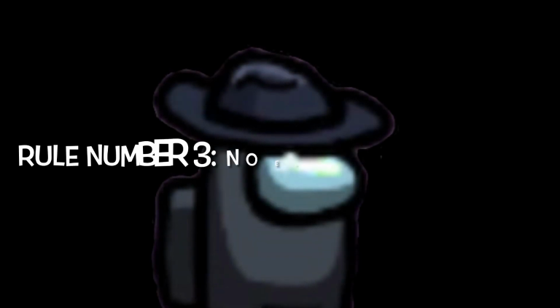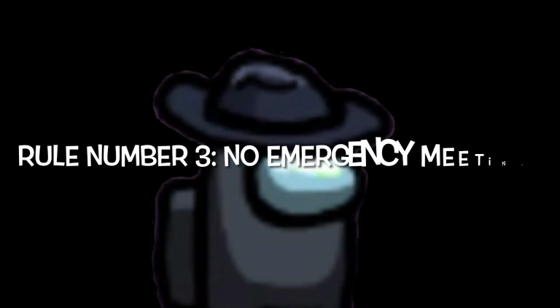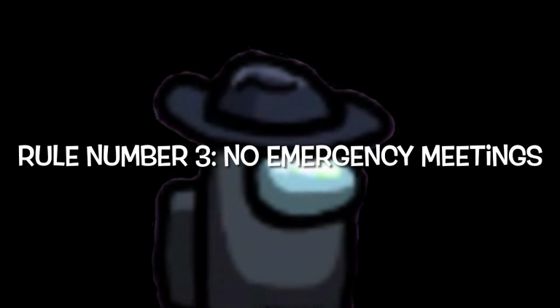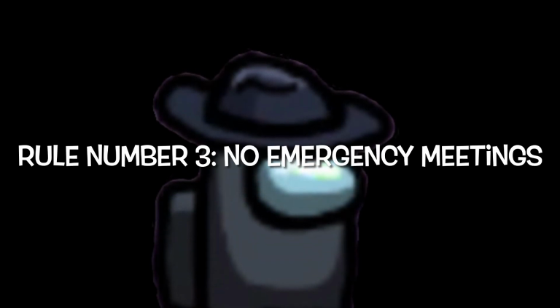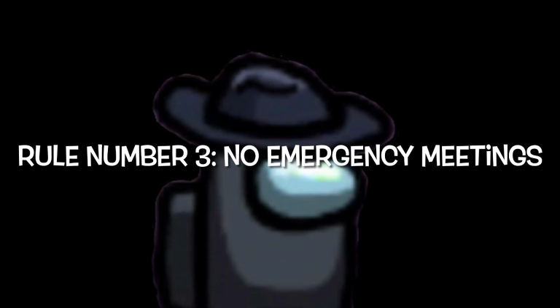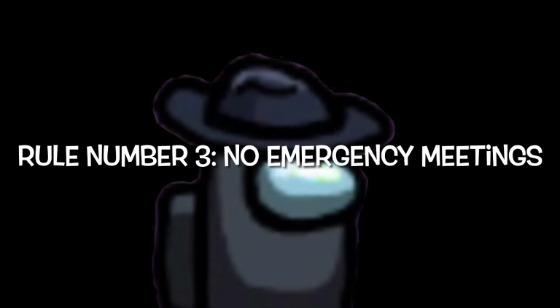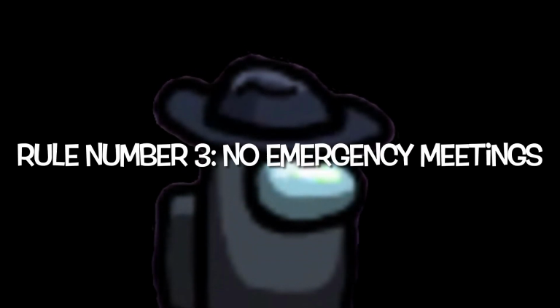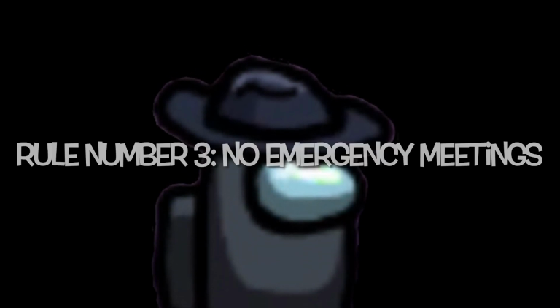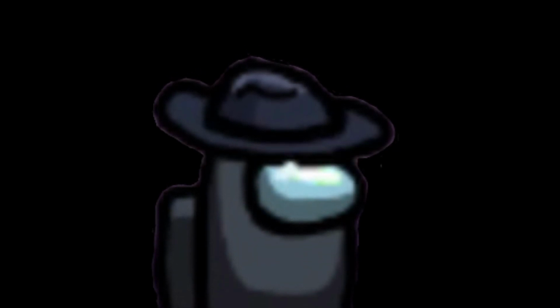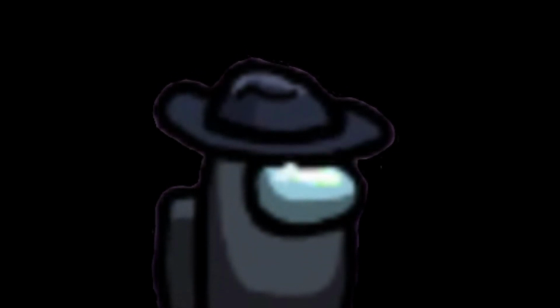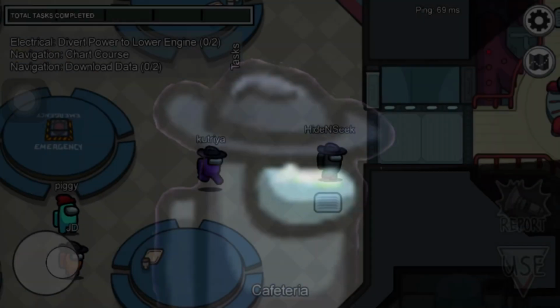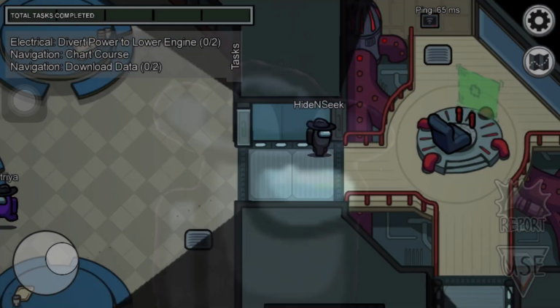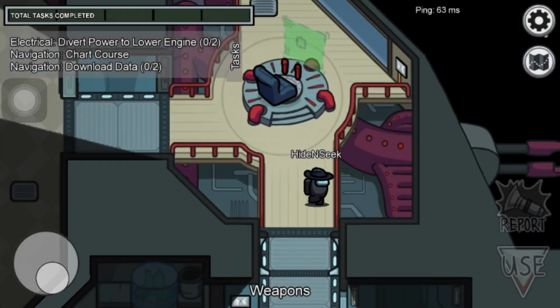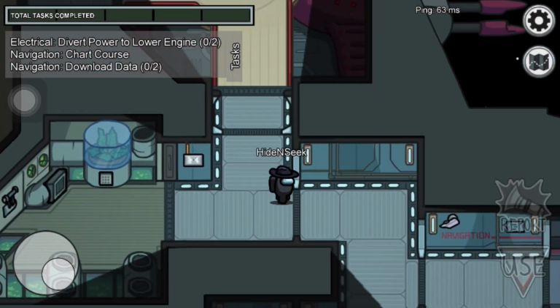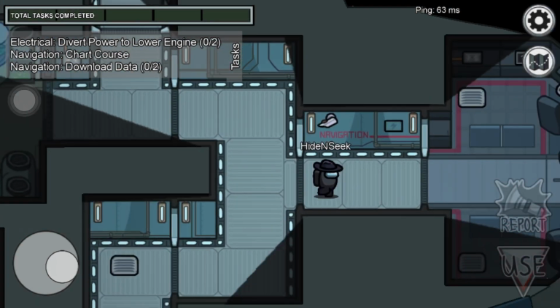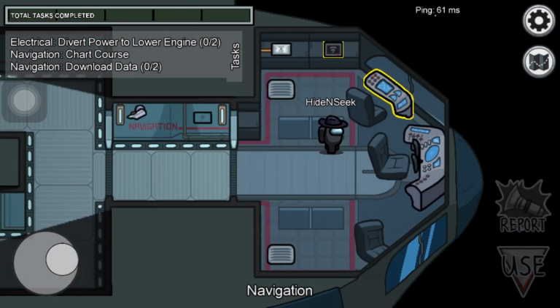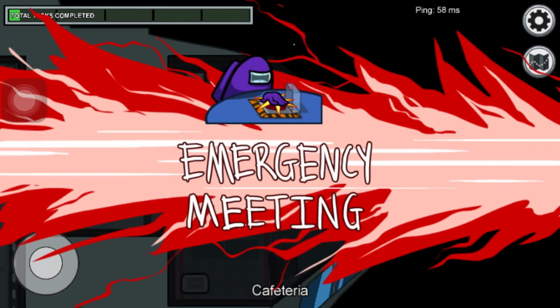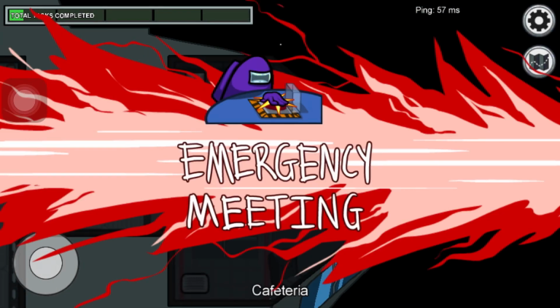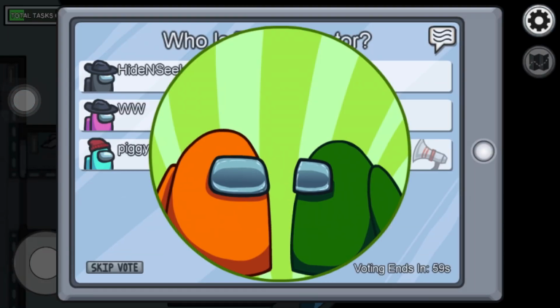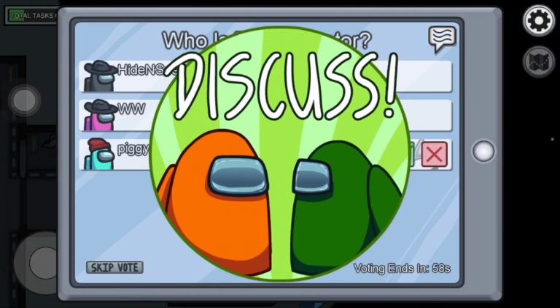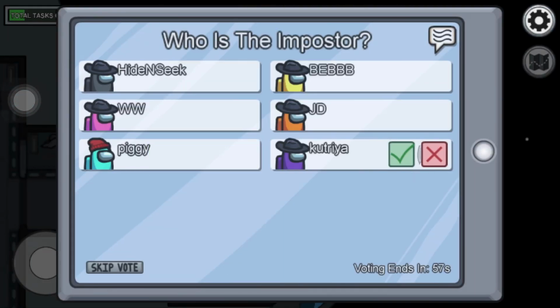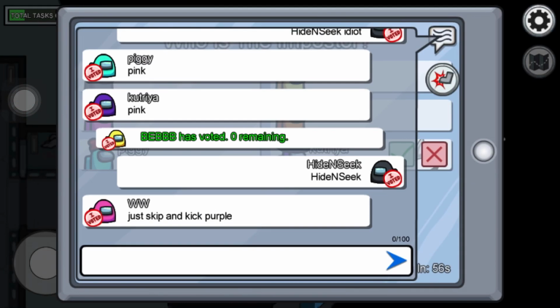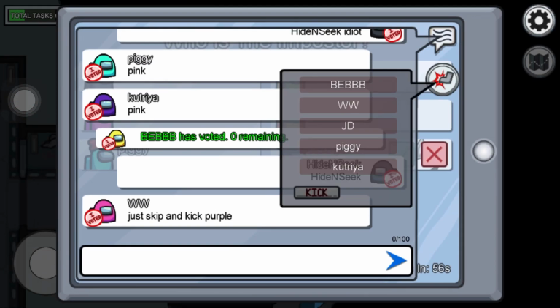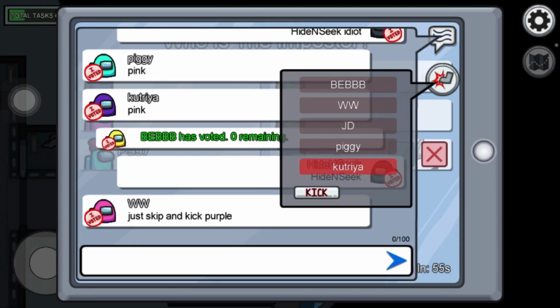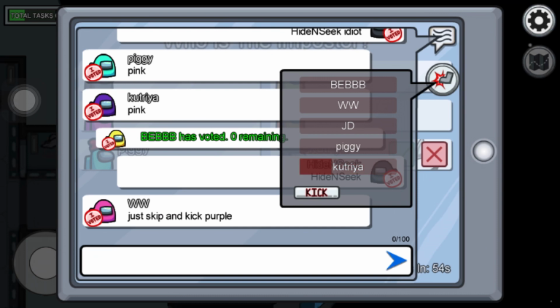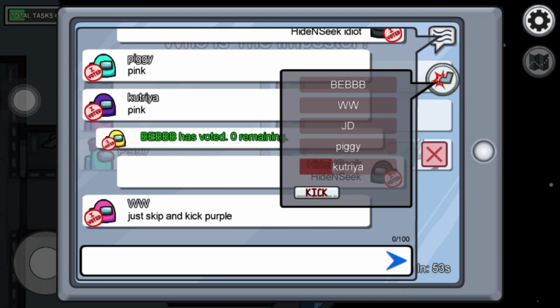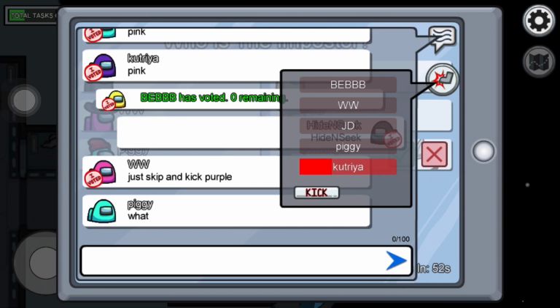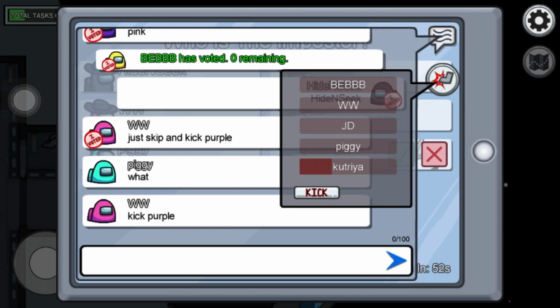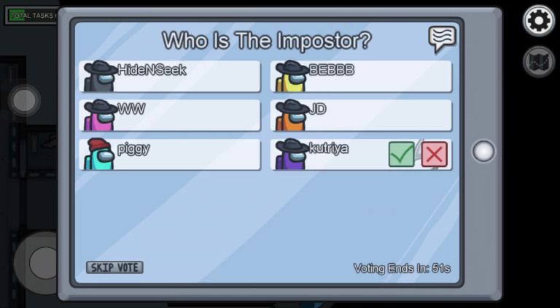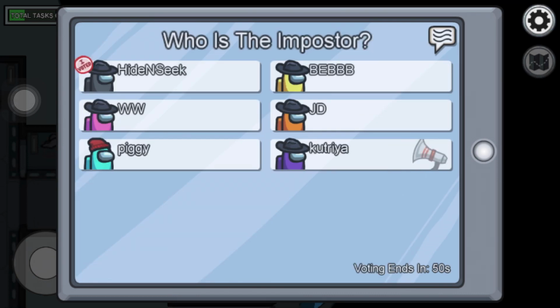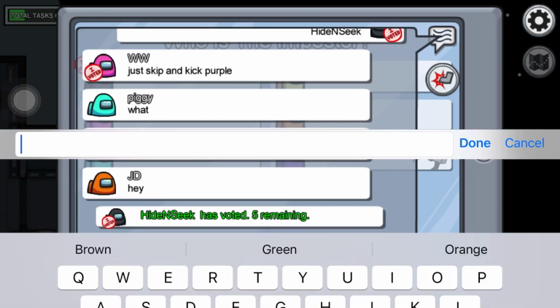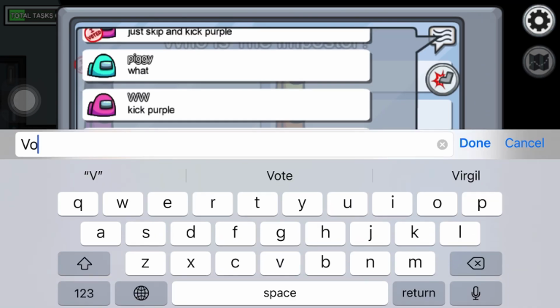Rule number 3: no emergency meetings. It's the same as rule number 1 — it stops the game and we don't like it. People will usually get annoyed and might kick you afterwards.